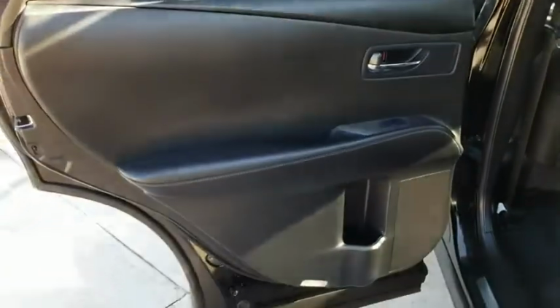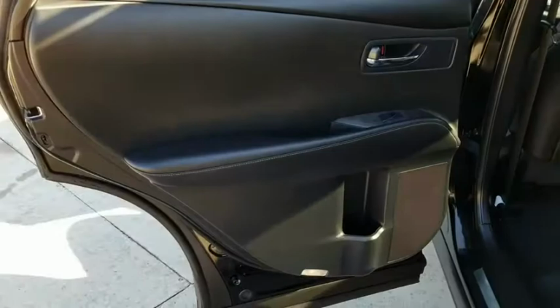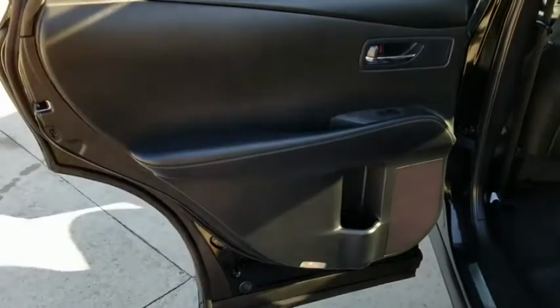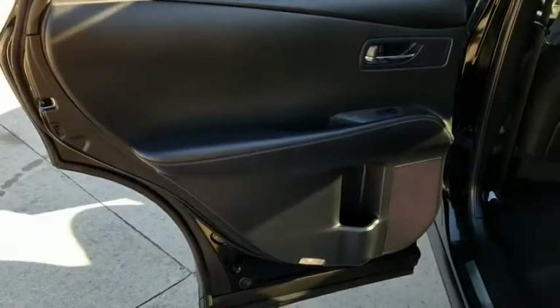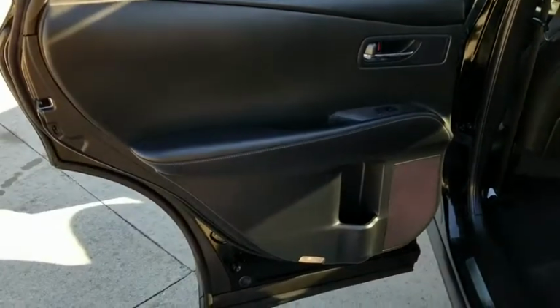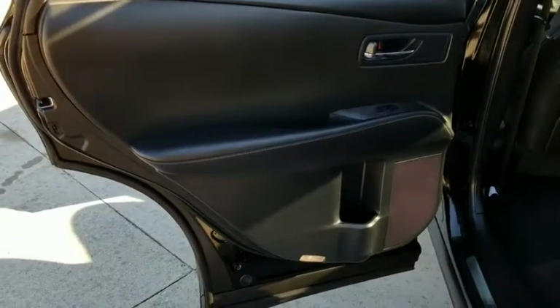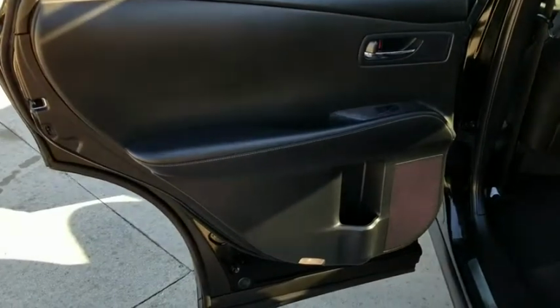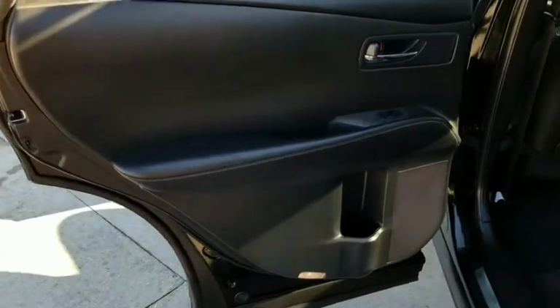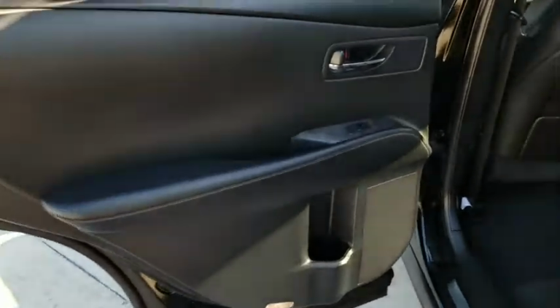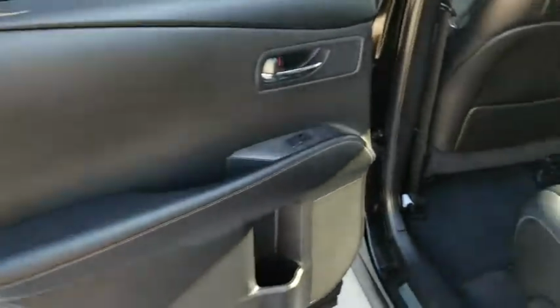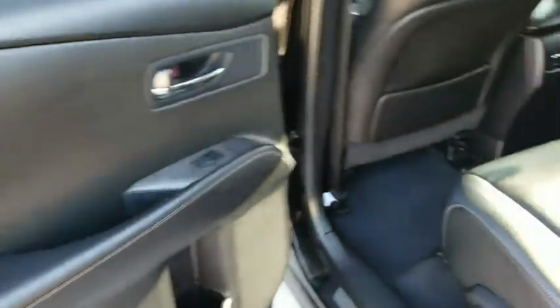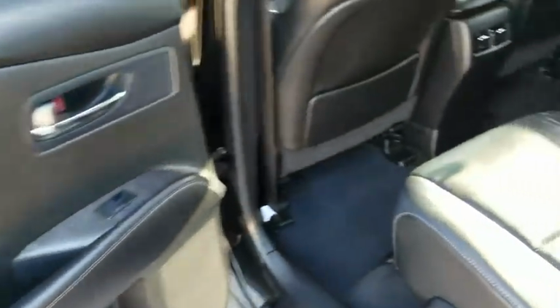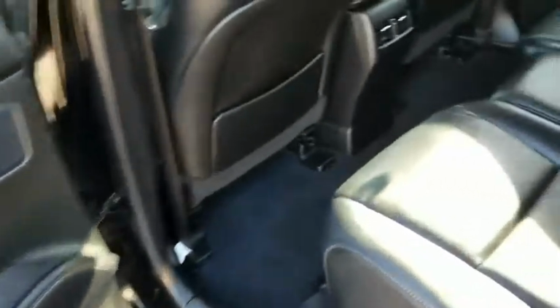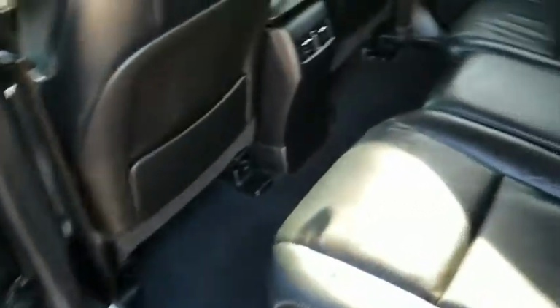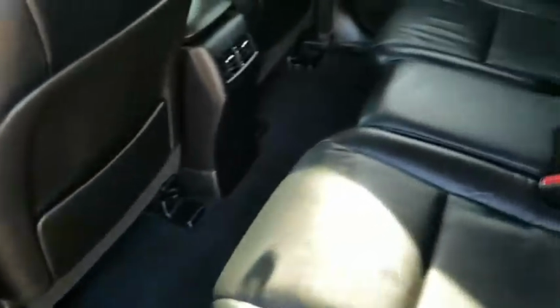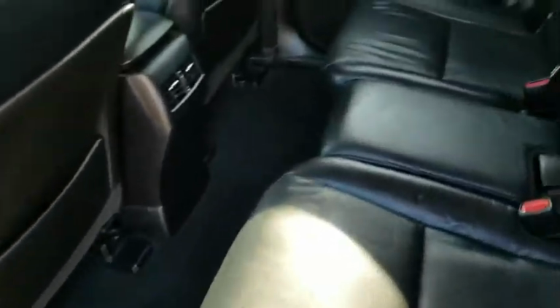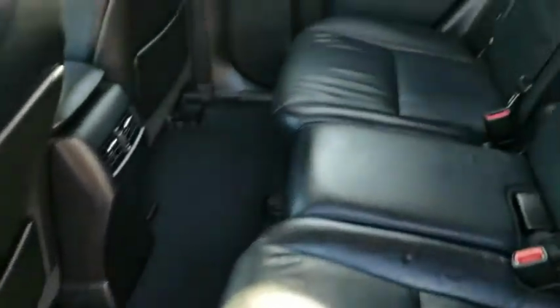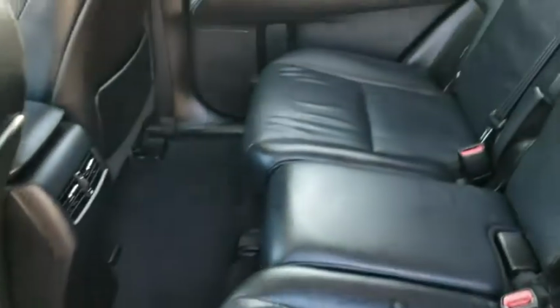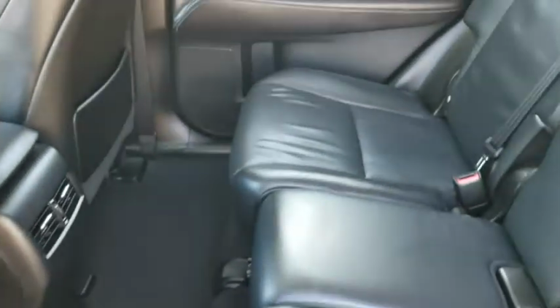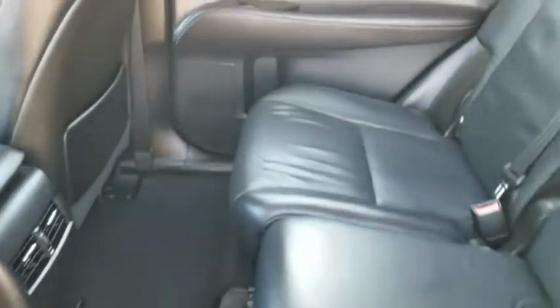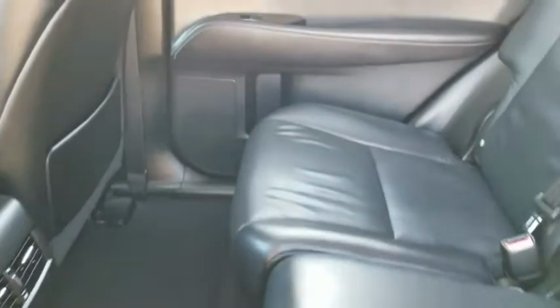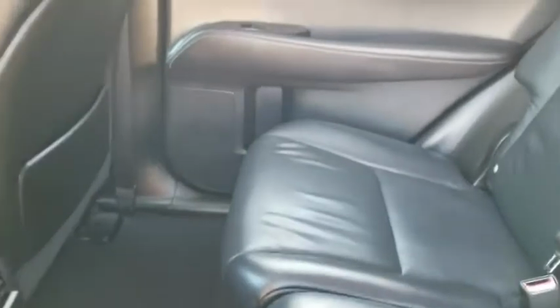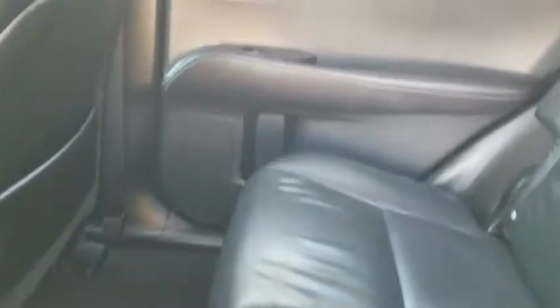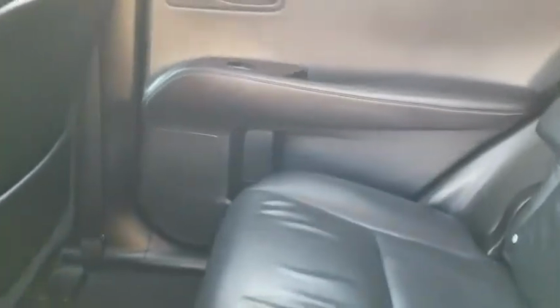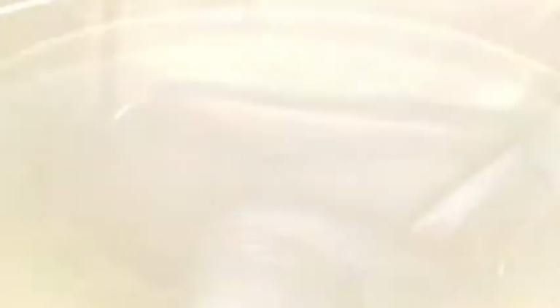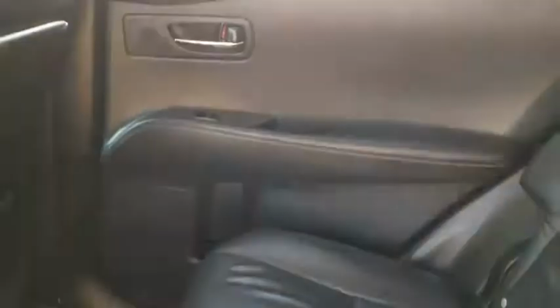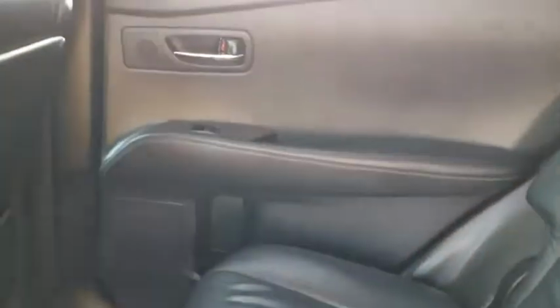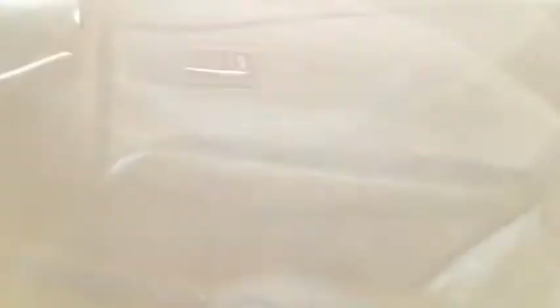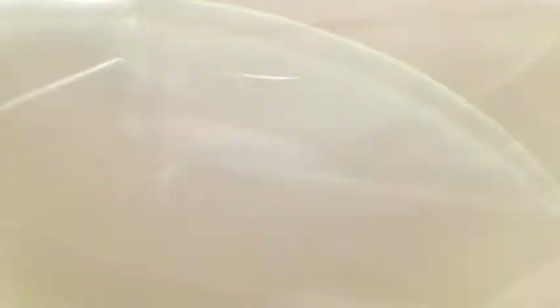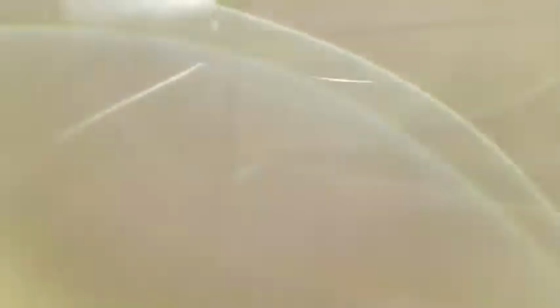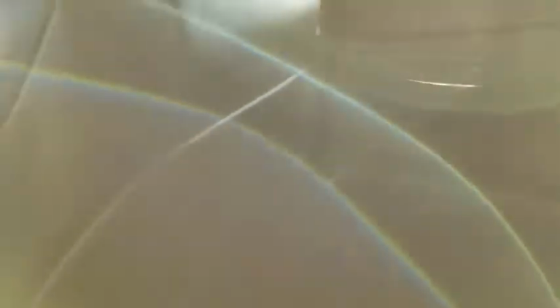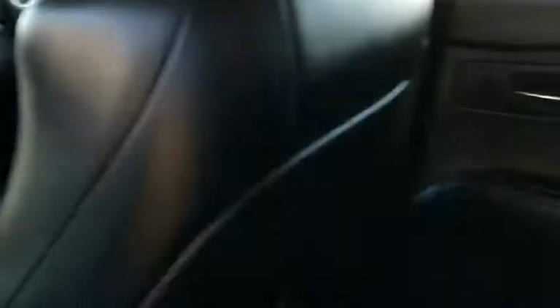Leather-wrapped steering wheel, power steering, adjustable steering wheel, alloy wheels, keyless start, auto-dimming rear-view mirror, cruise control, floor mats.